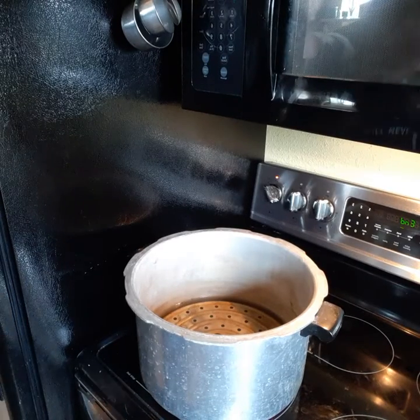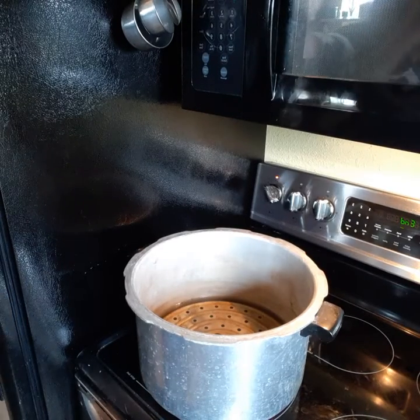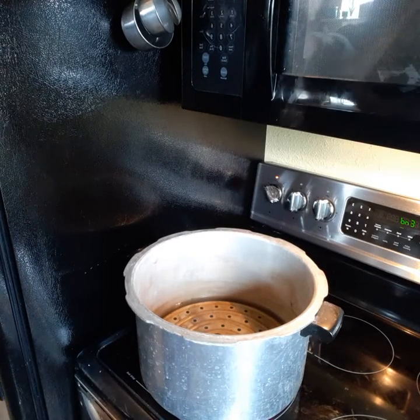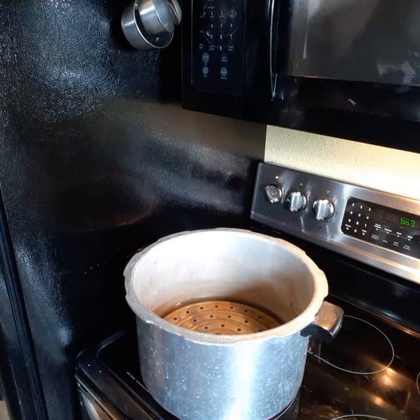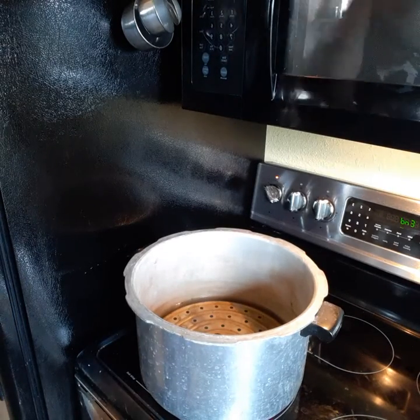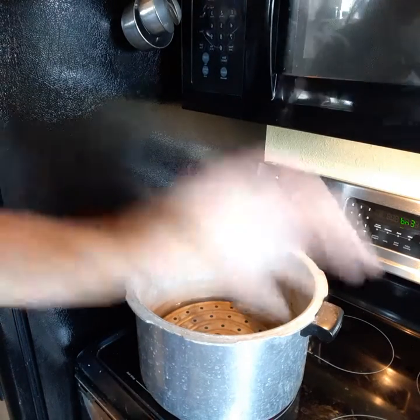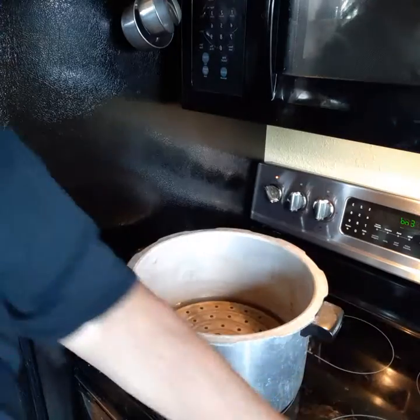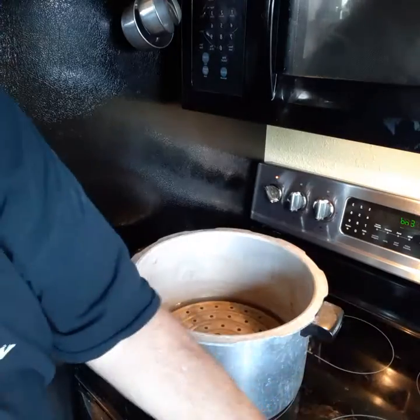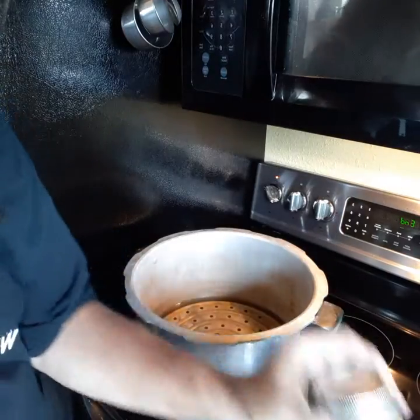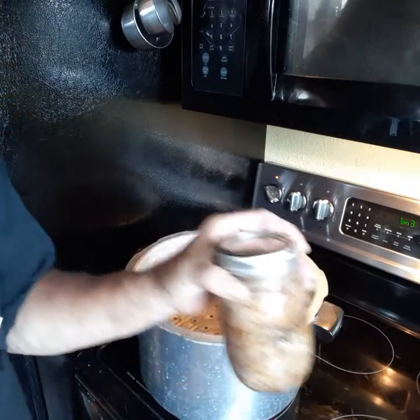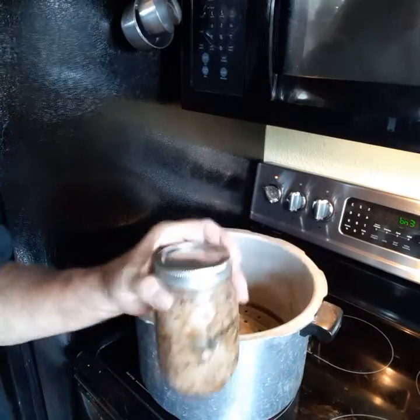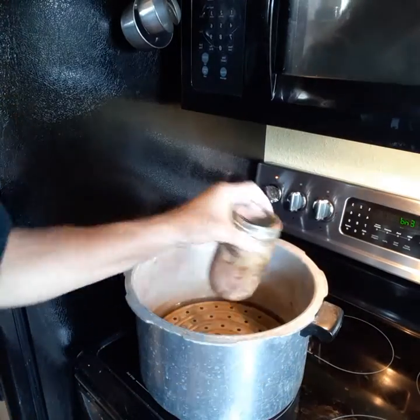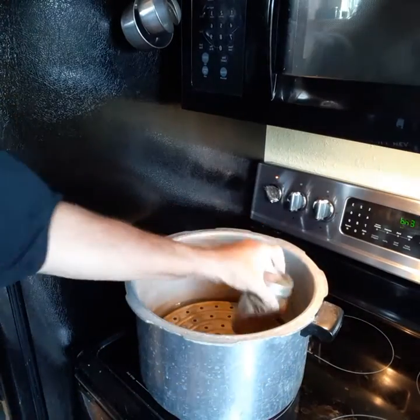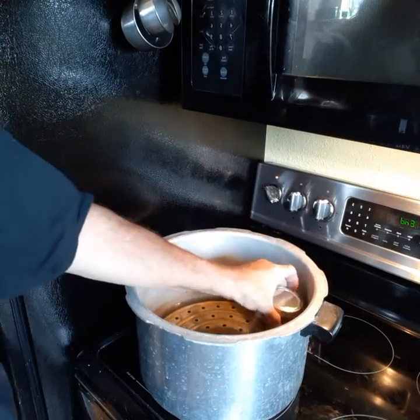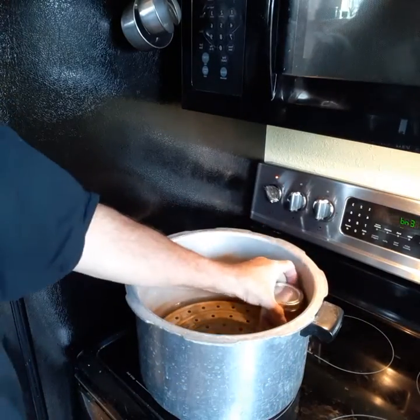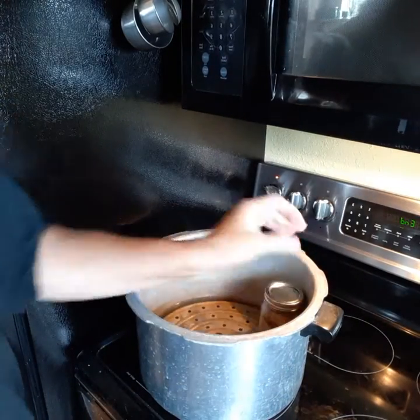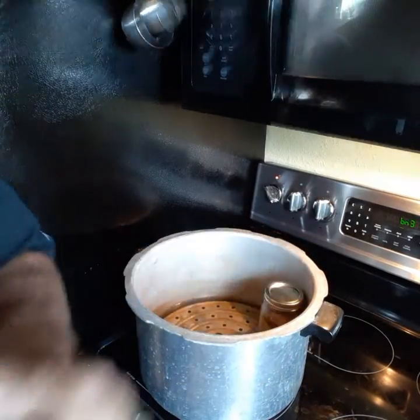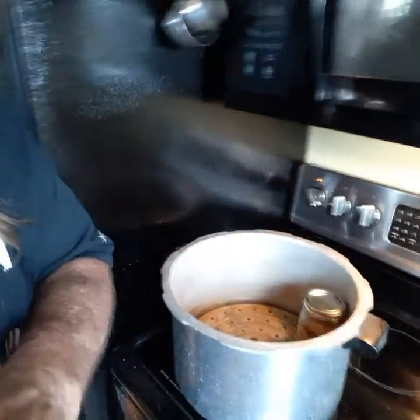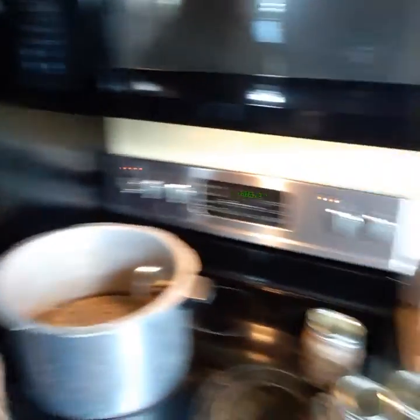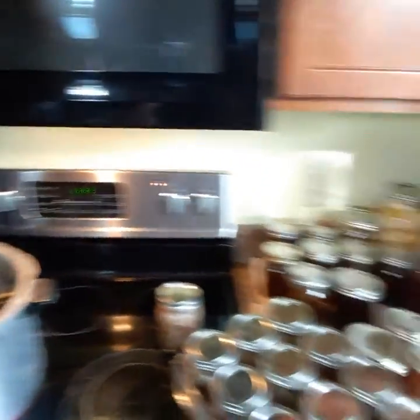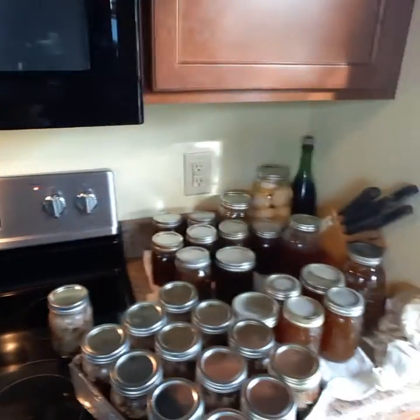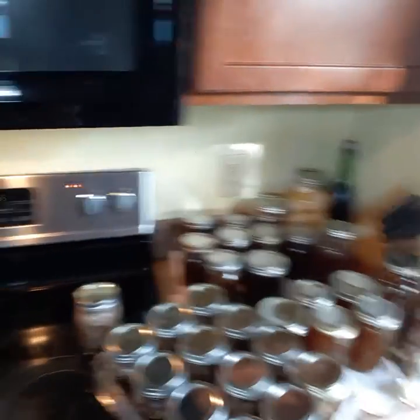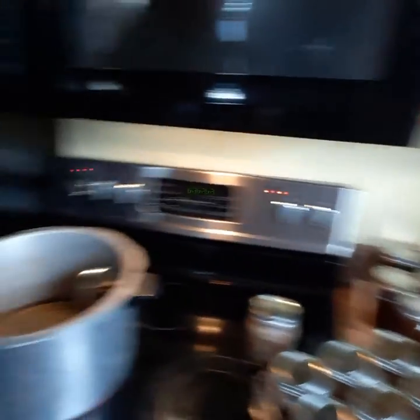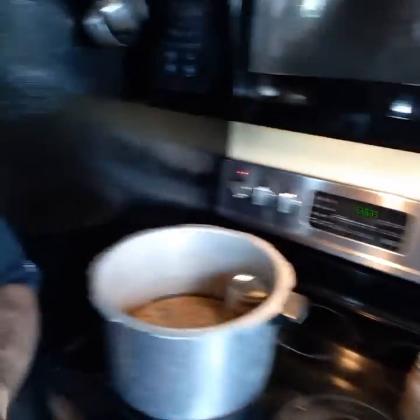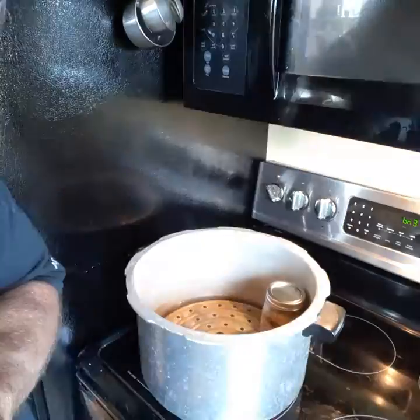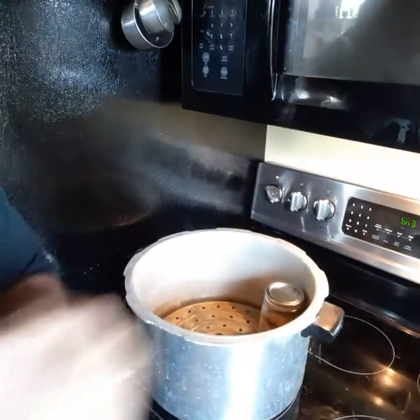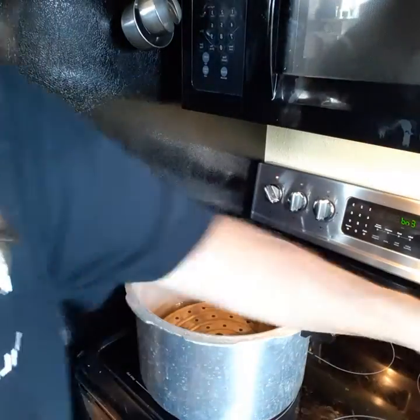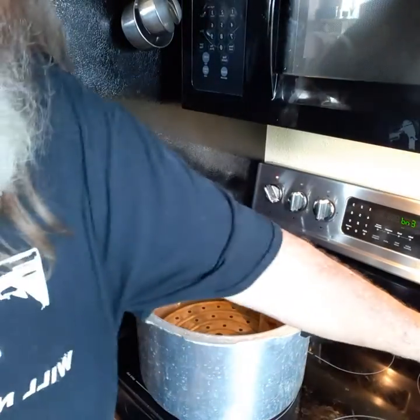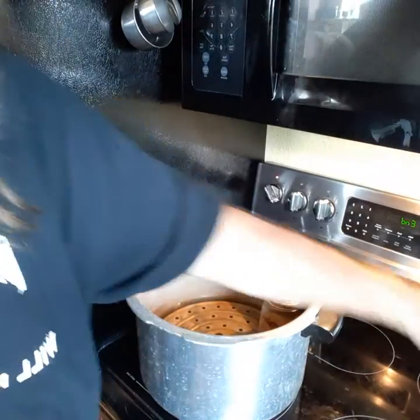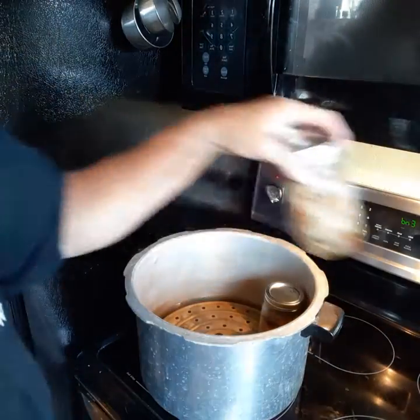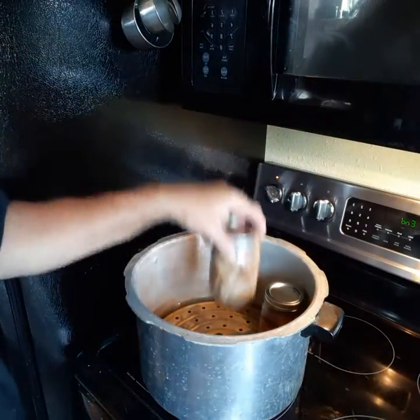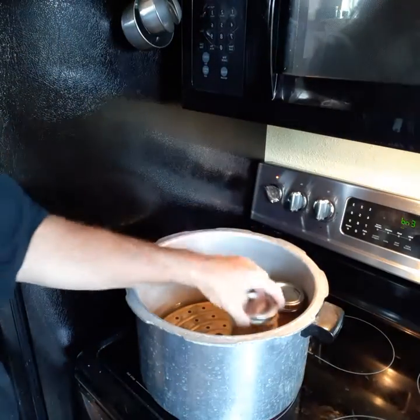Now I'm canning my meat — I put all my meat in the canner, here's all my meat going into the pressure cooker.